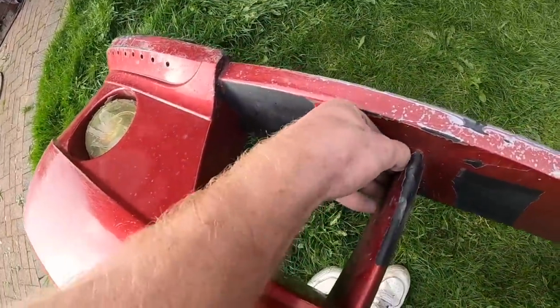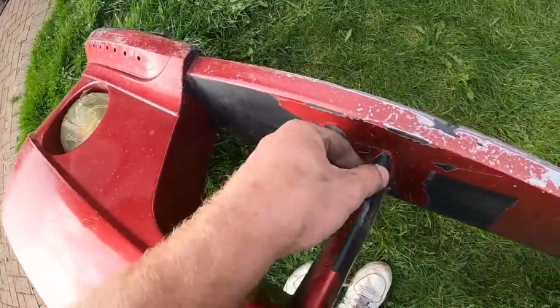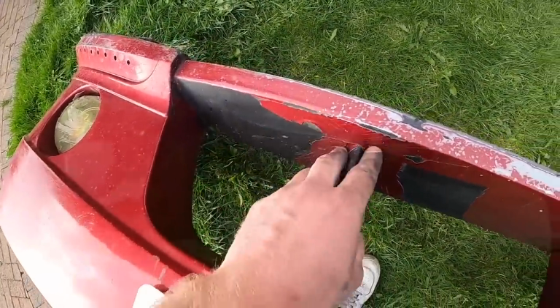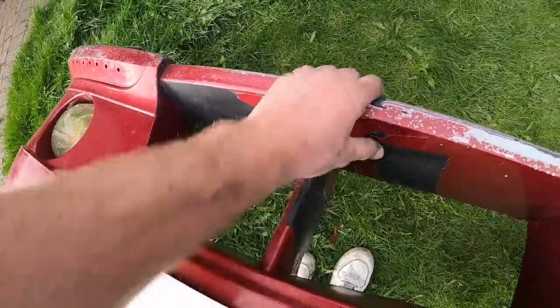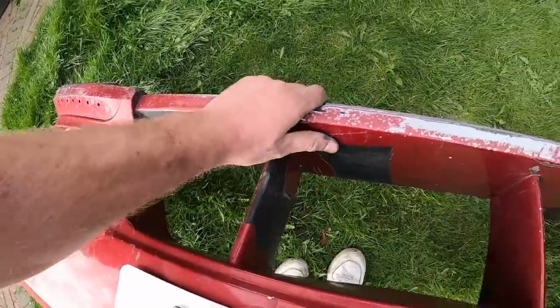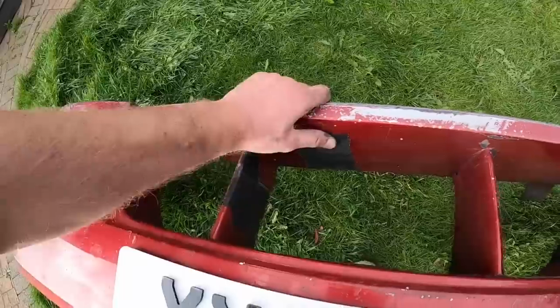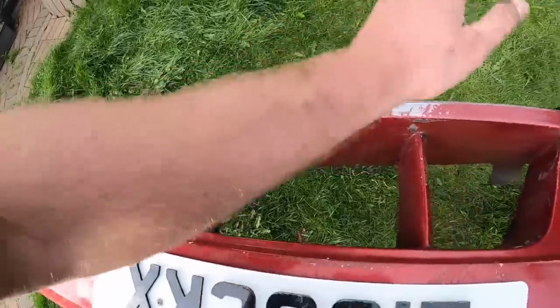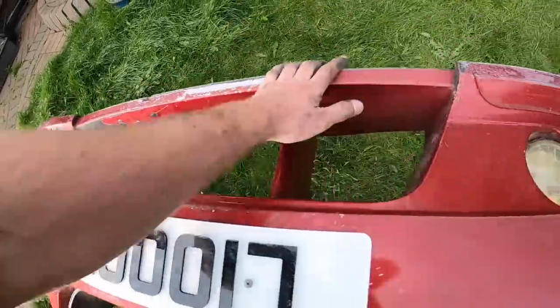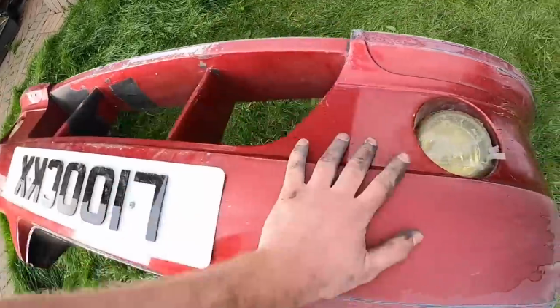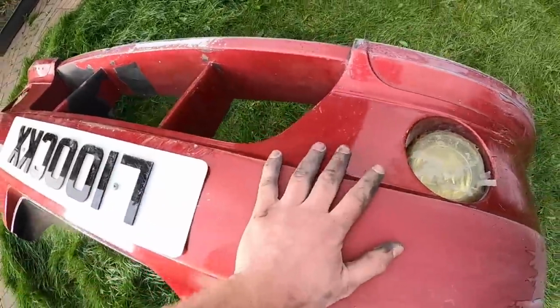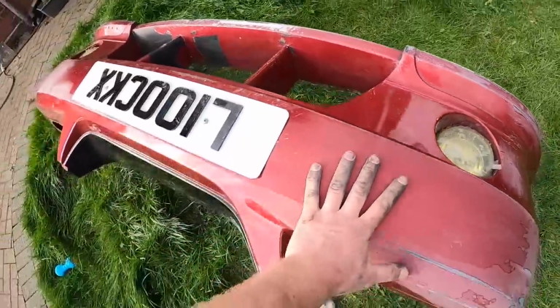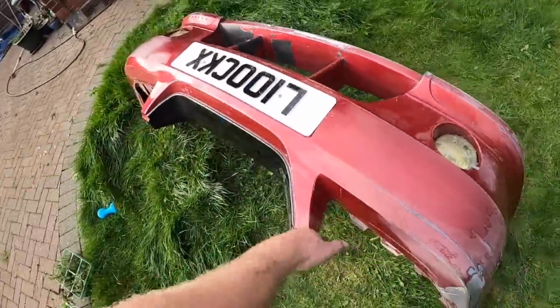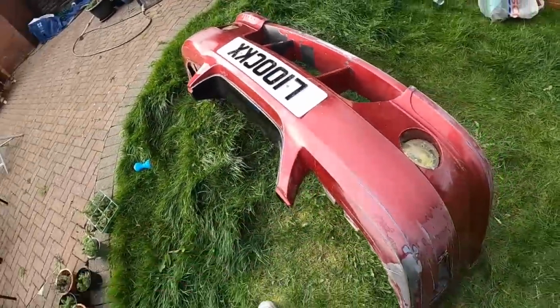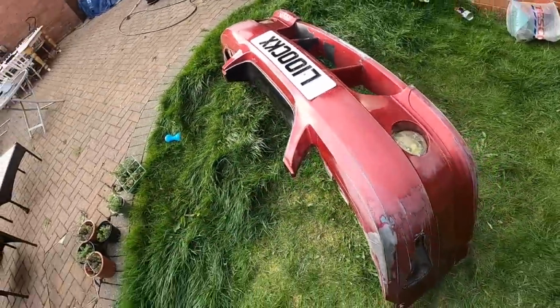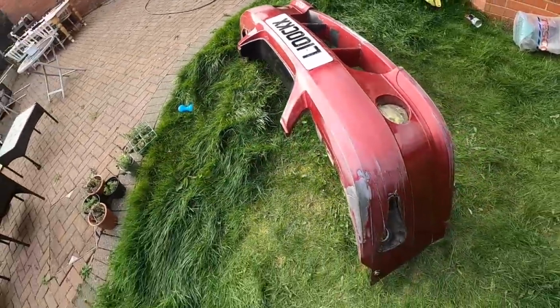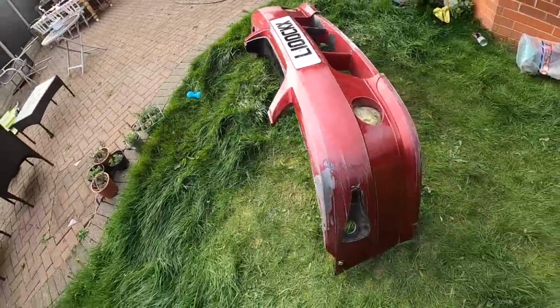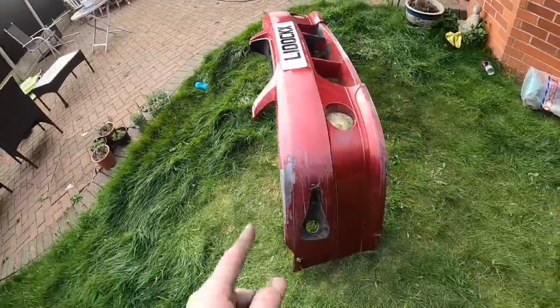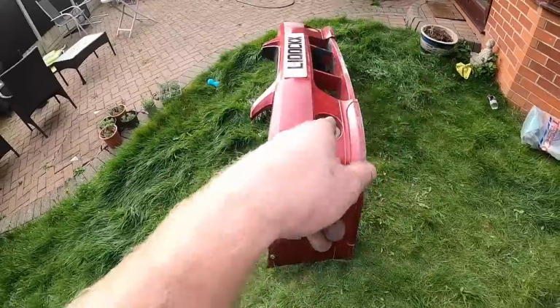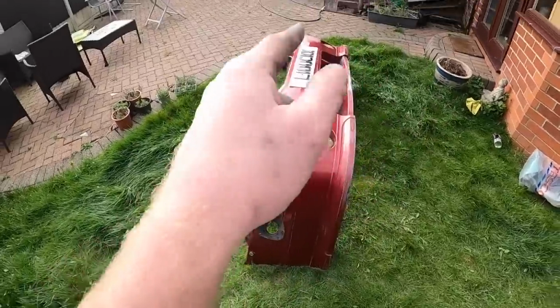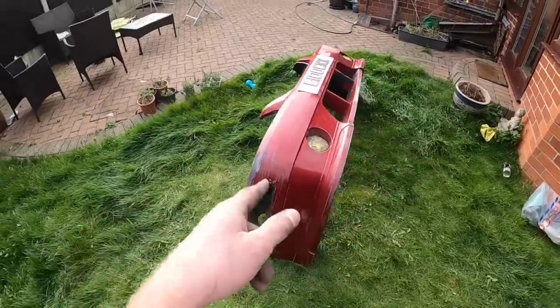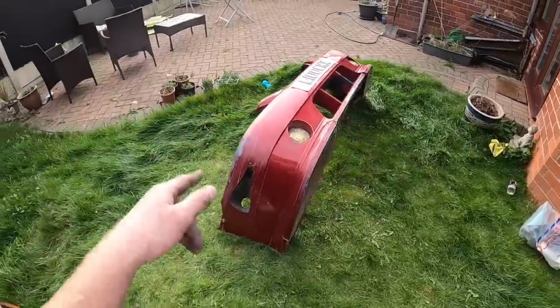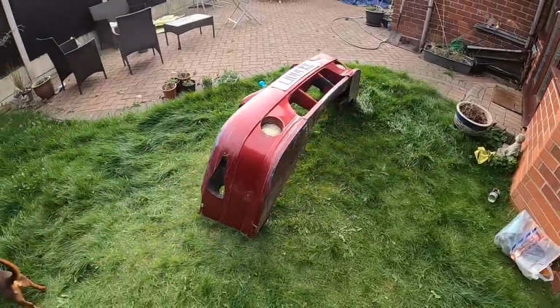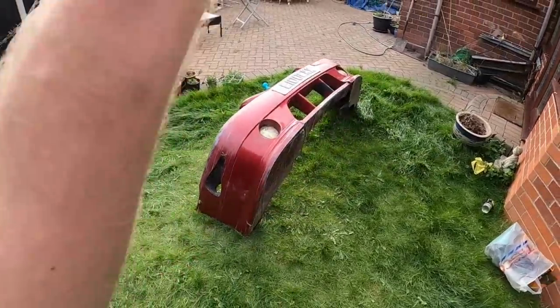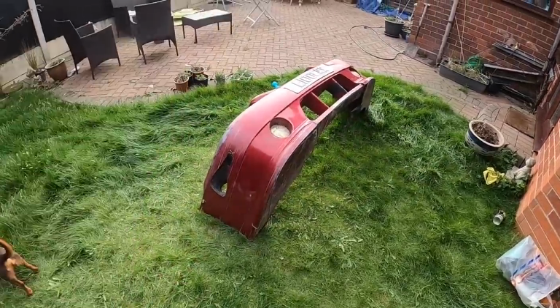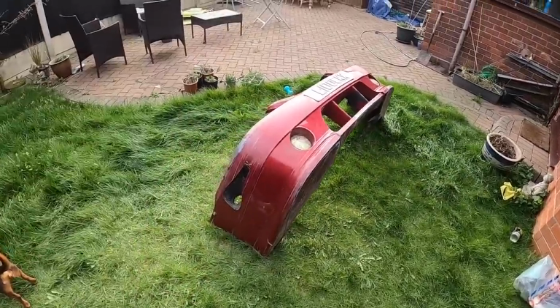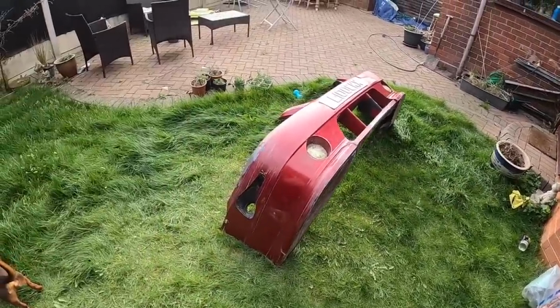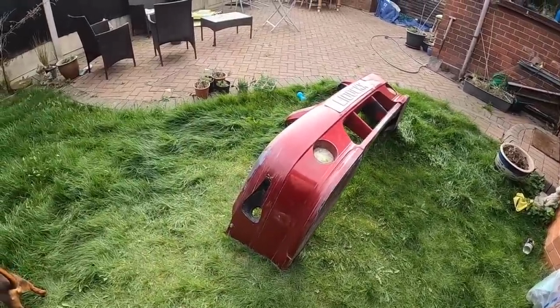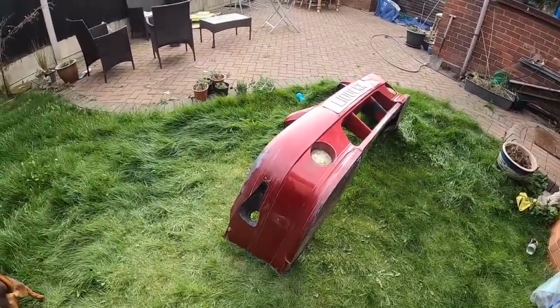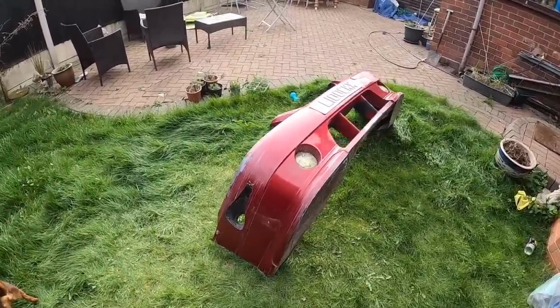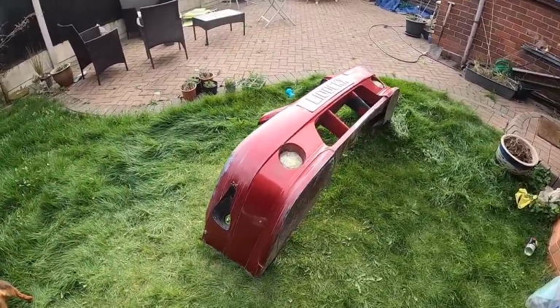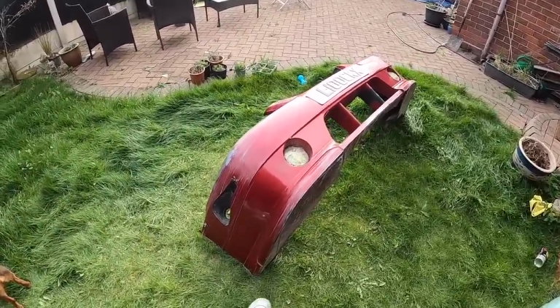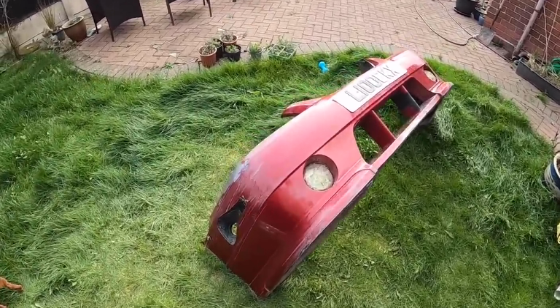I've flattened down most of it, getting the lacquer peel off — it needs a lot more but I'm absolutely knackered. Still a little bit more to flatten down but I'm going to leave these holes, I'm just going to wrap over them.